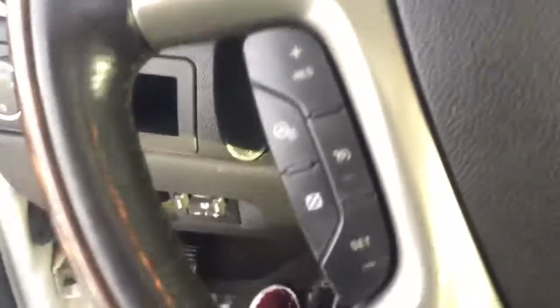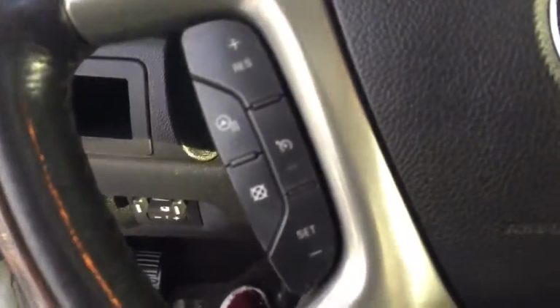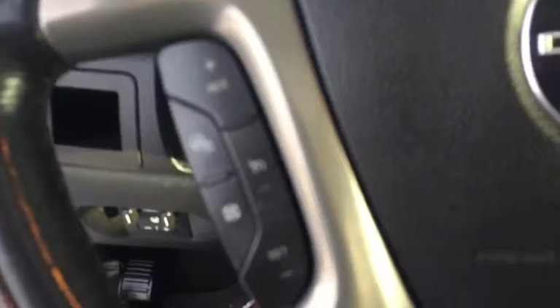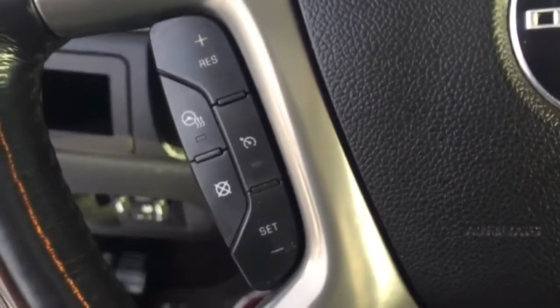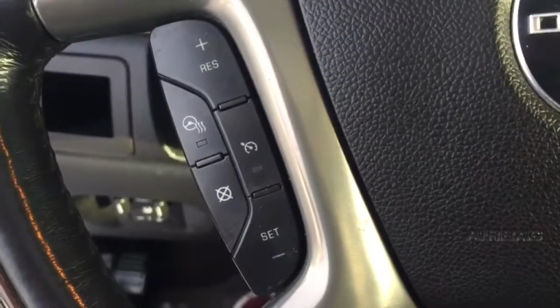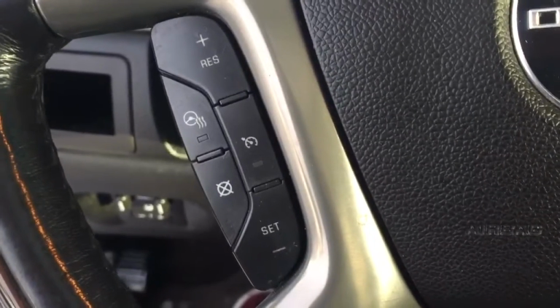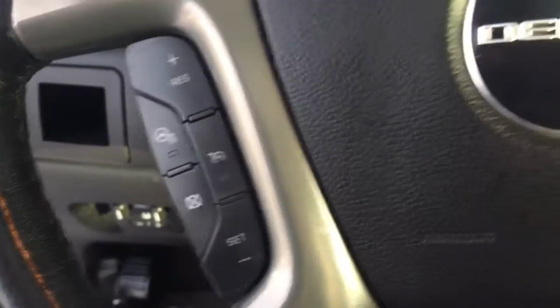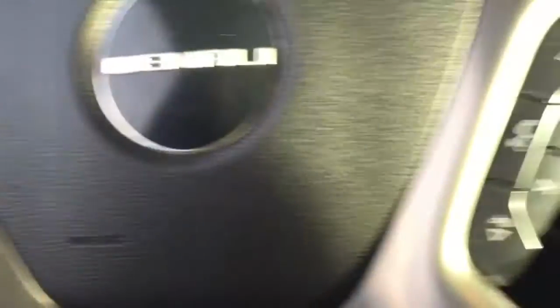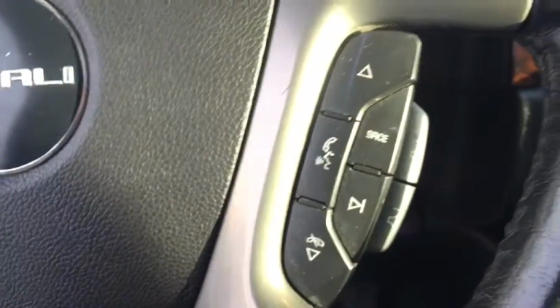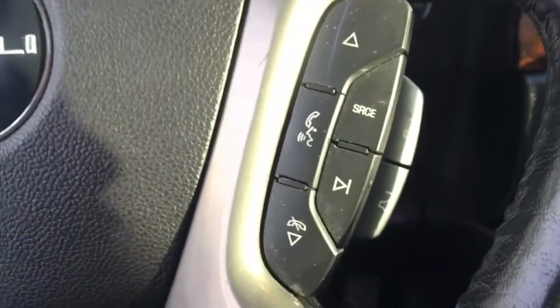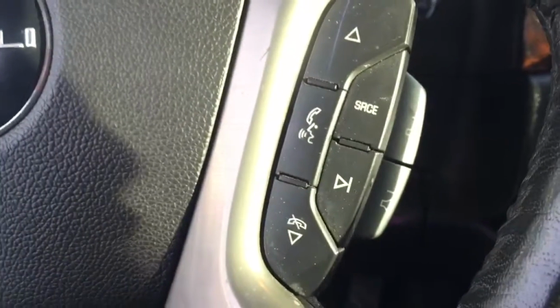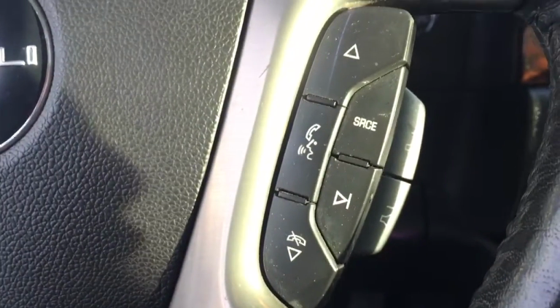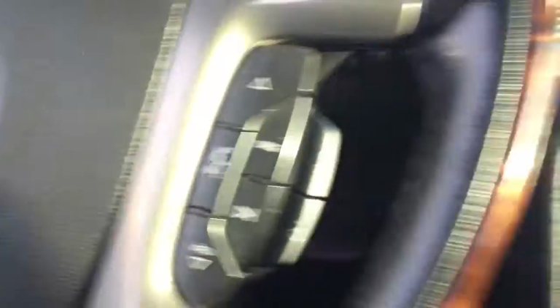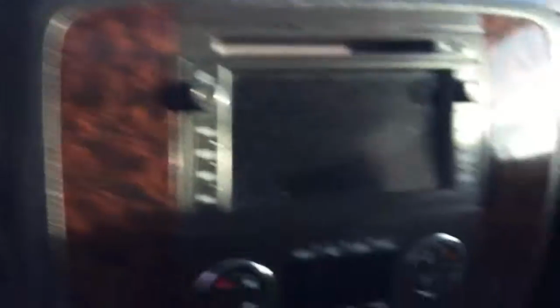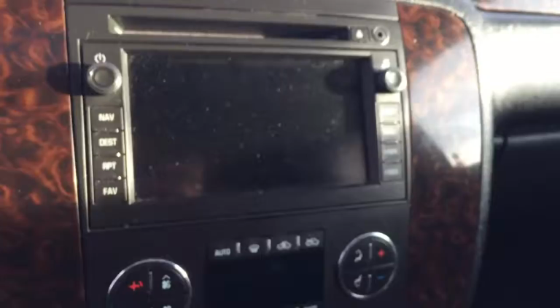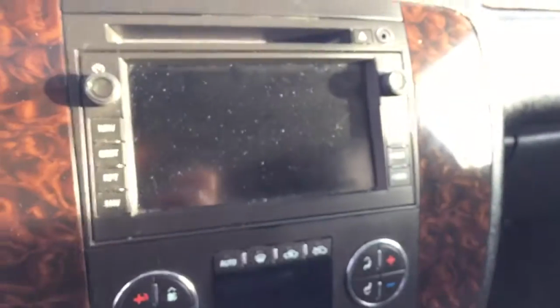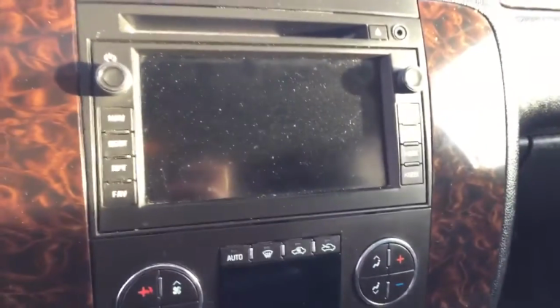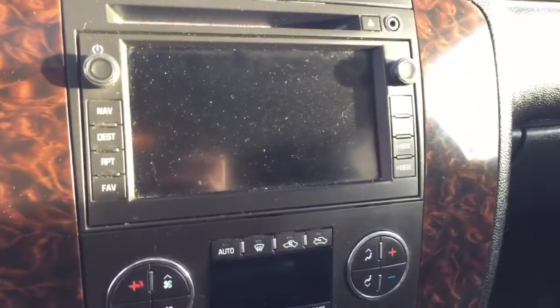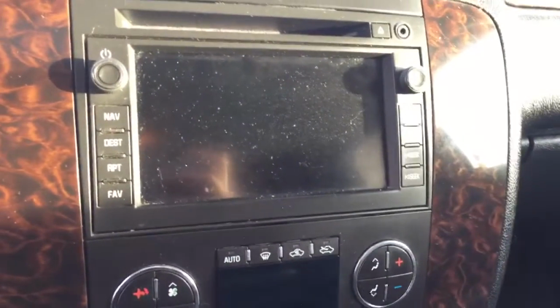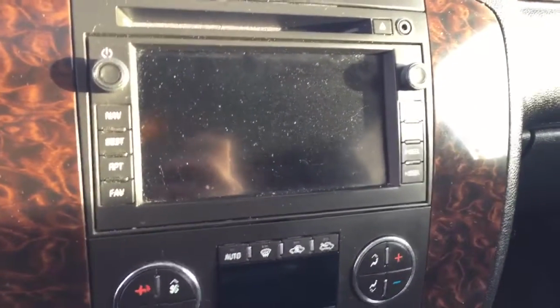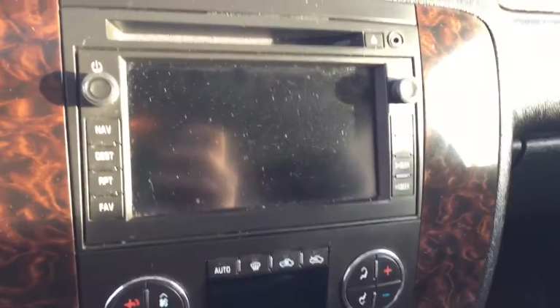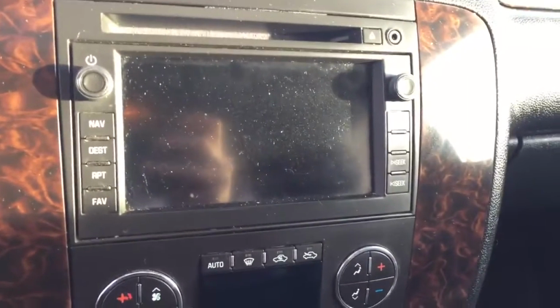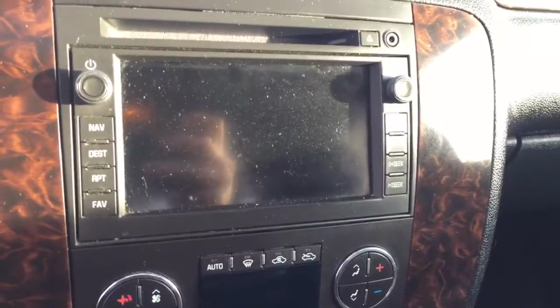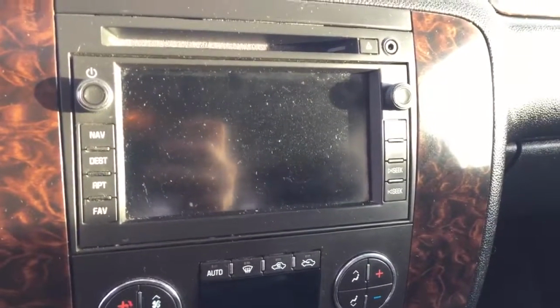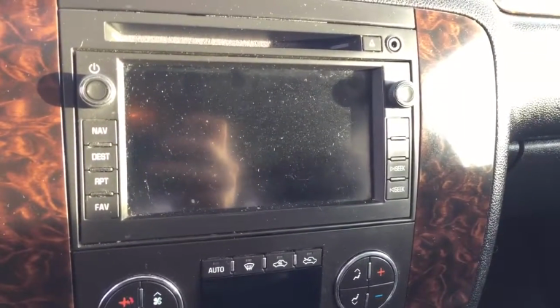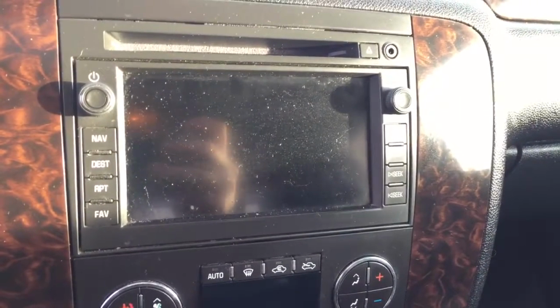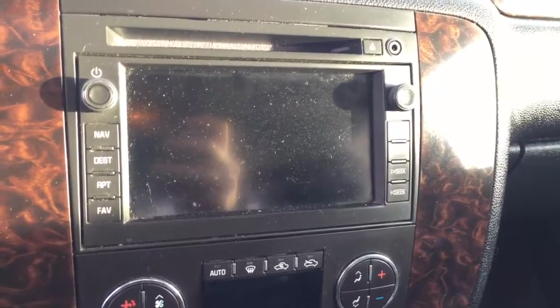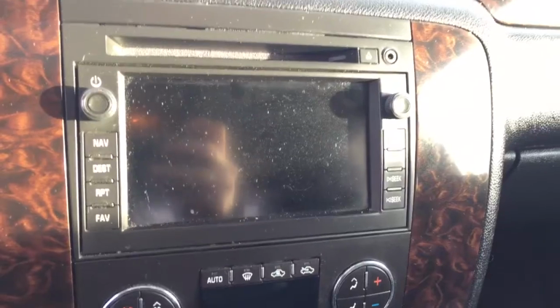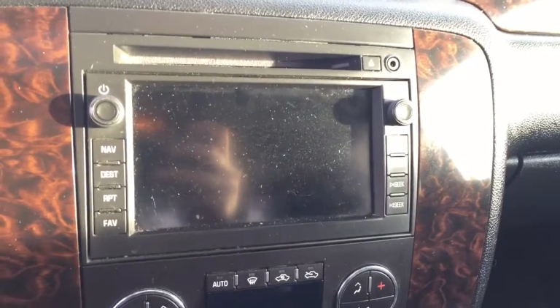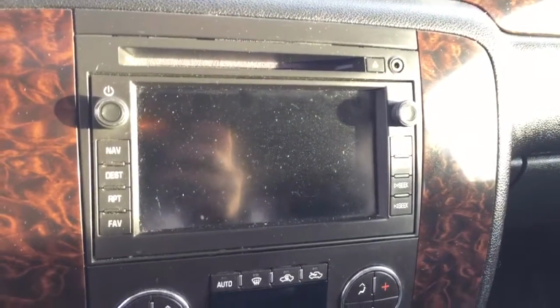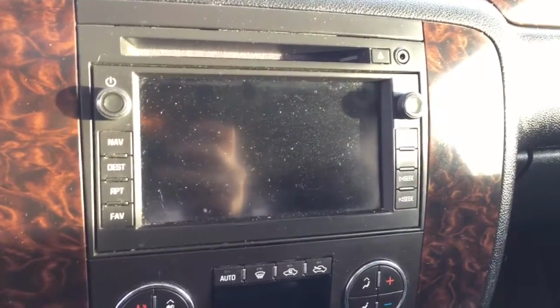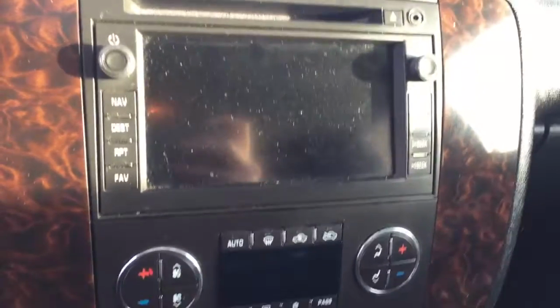On the steering wheel we have cruise control, heated steering wheel, Bluetooth capability, media controls, and a screen display with AM FM radio, Sirius XM radio, navigation, rear vision backup camera, CD player, and auxiliary input.